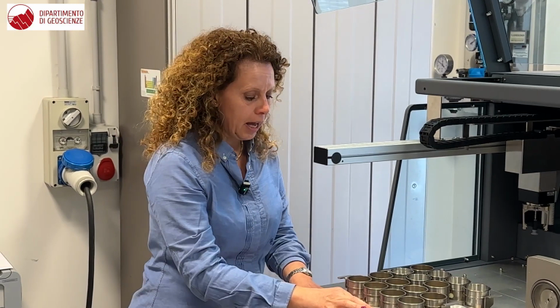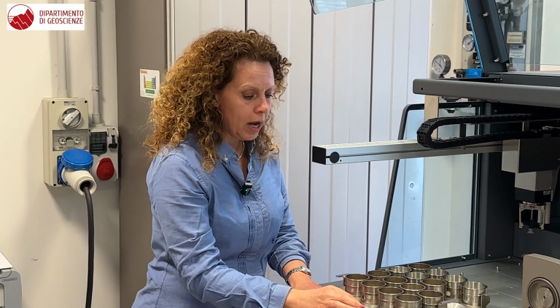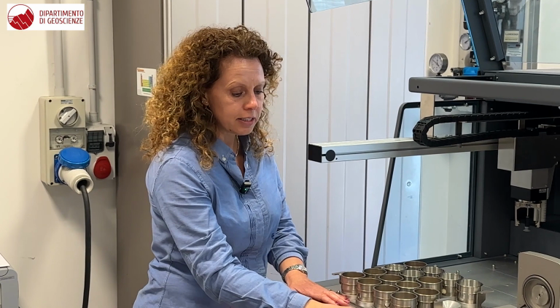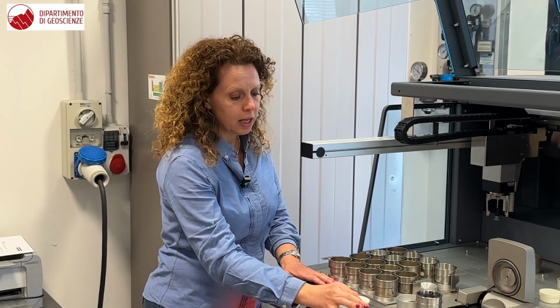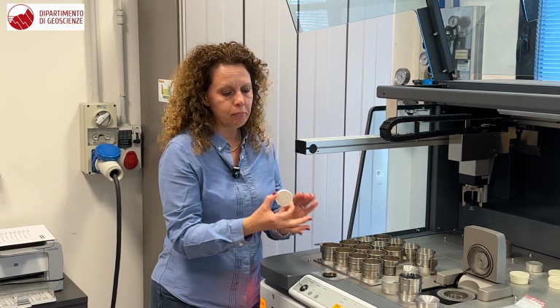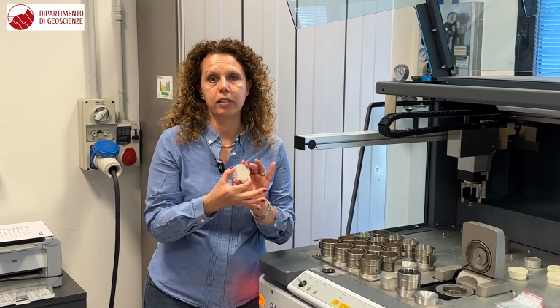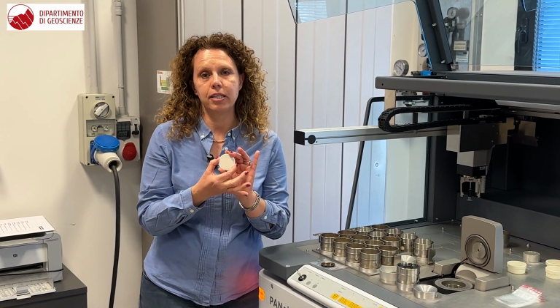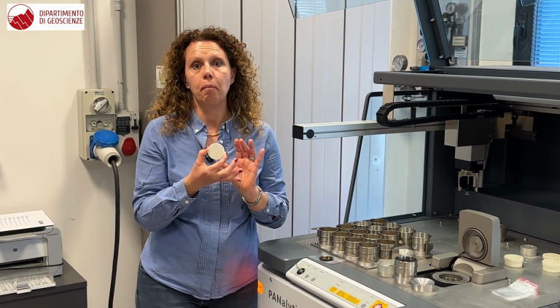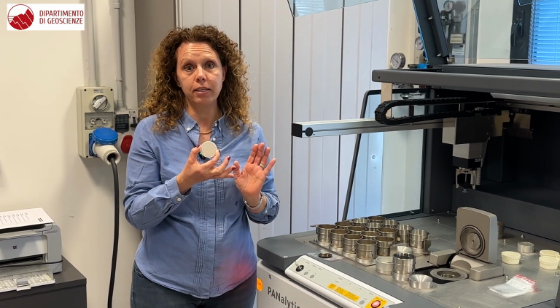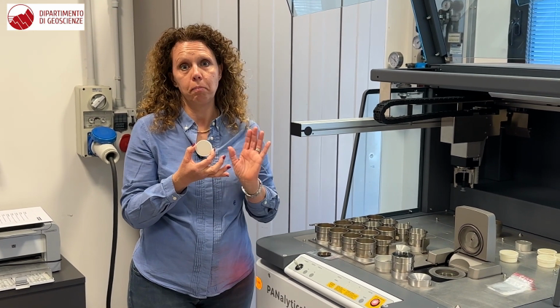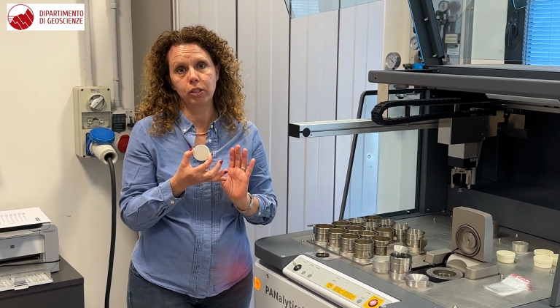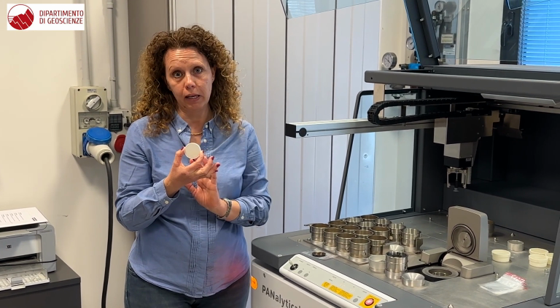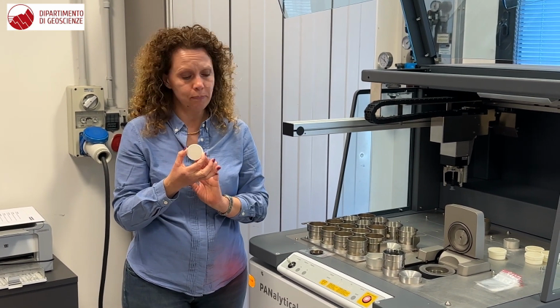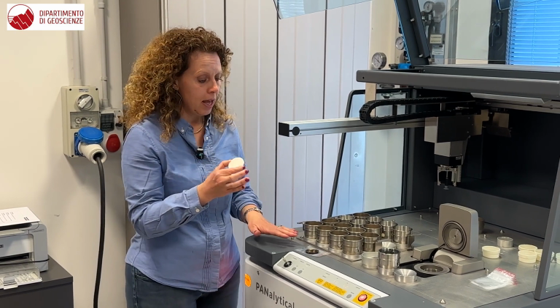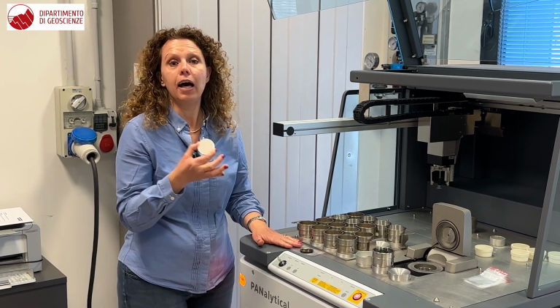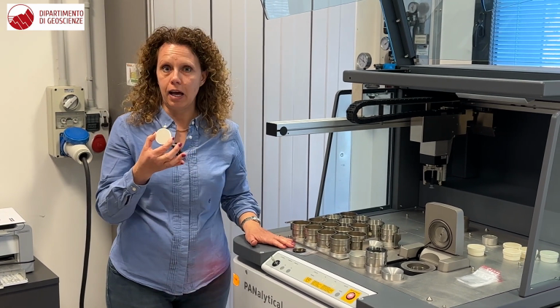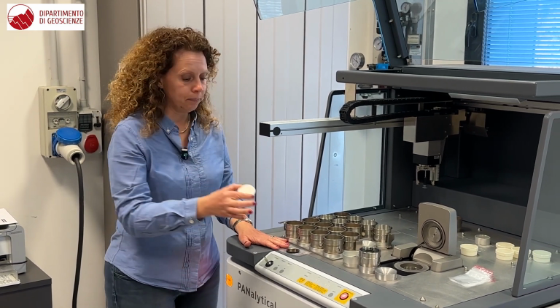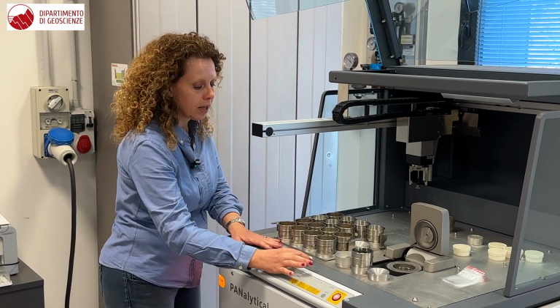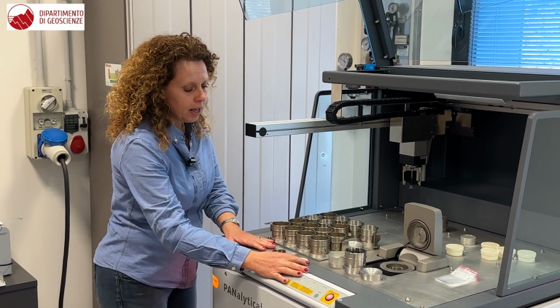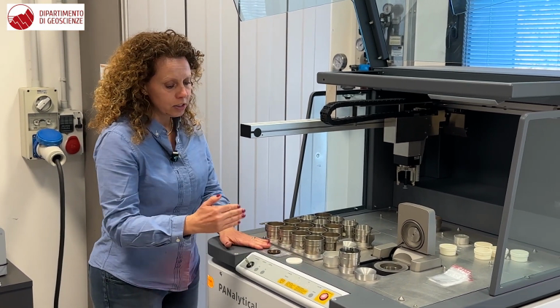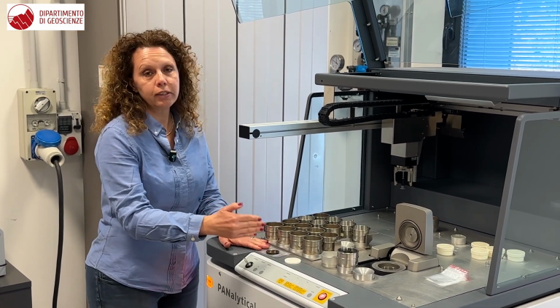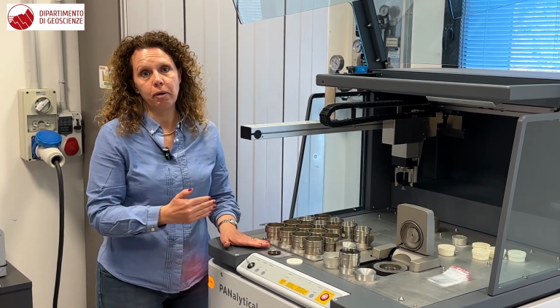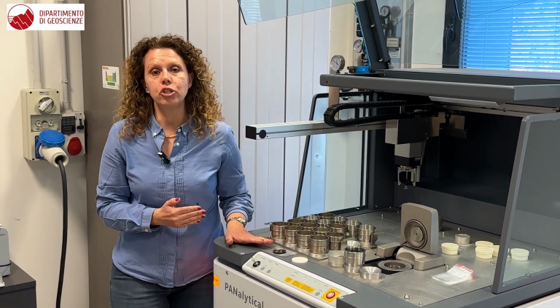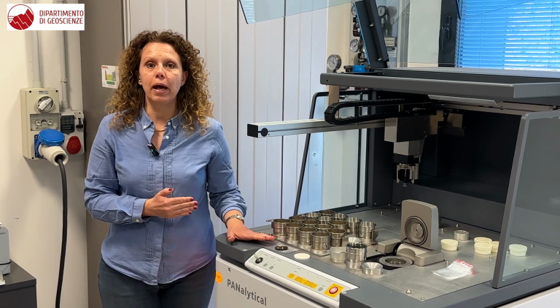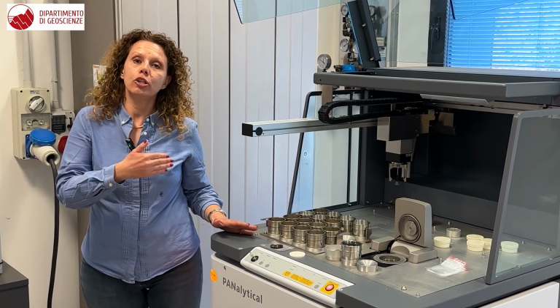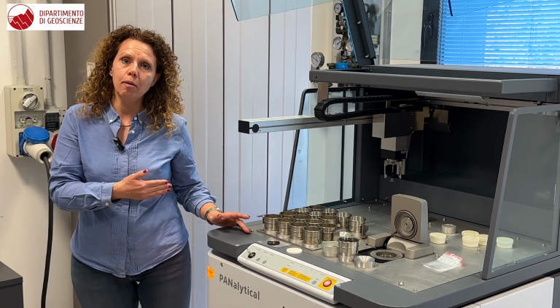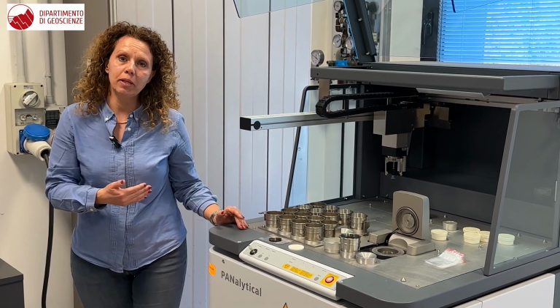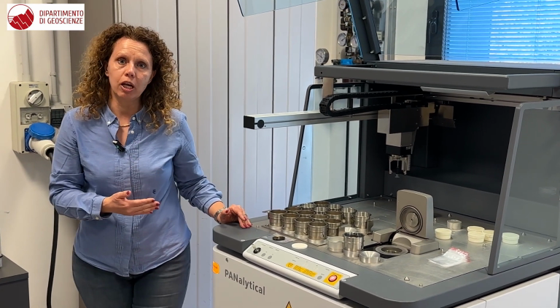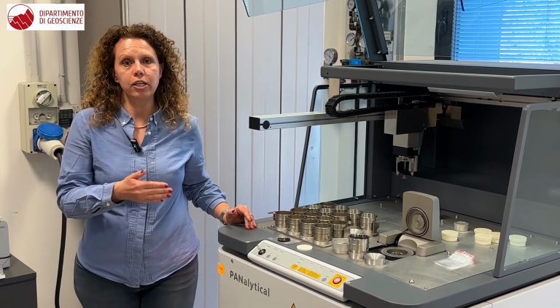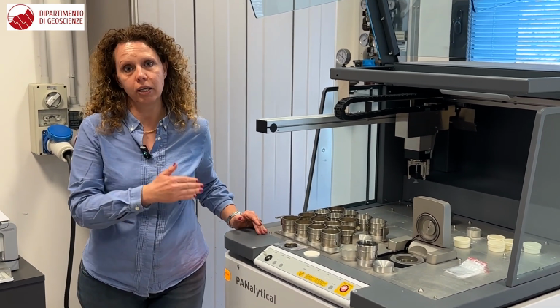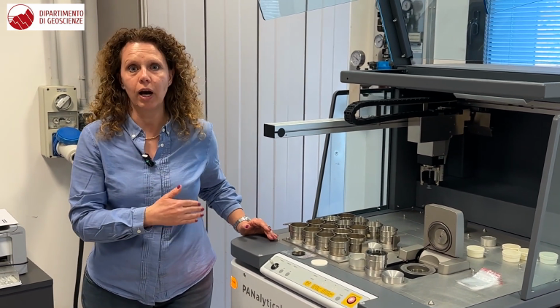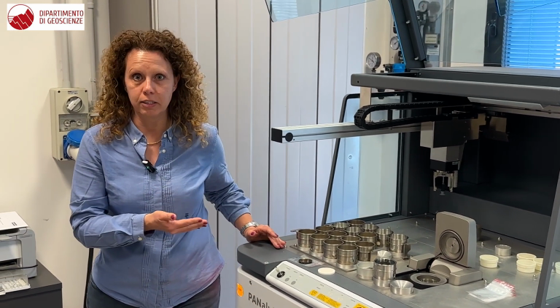Otherwise, samples can be prepared as pressed powder pellets and analyzed. The different type of preparation depends on the type of material which has to undergo analysis.